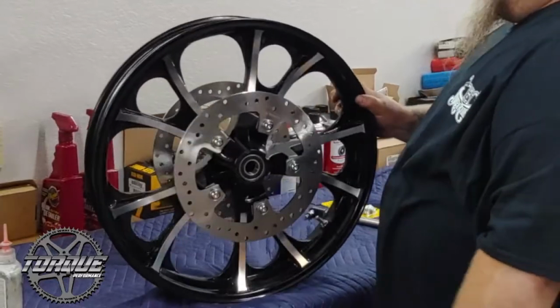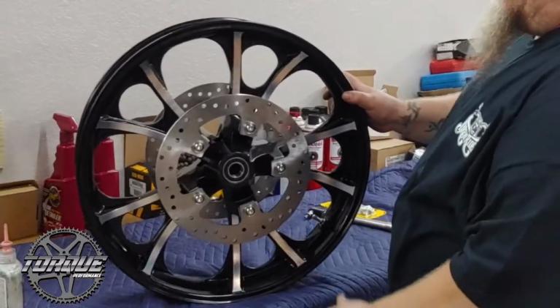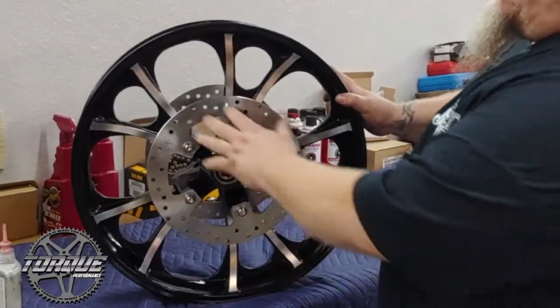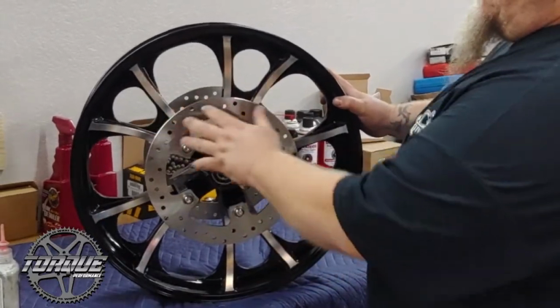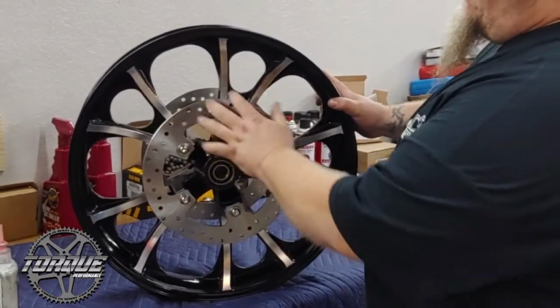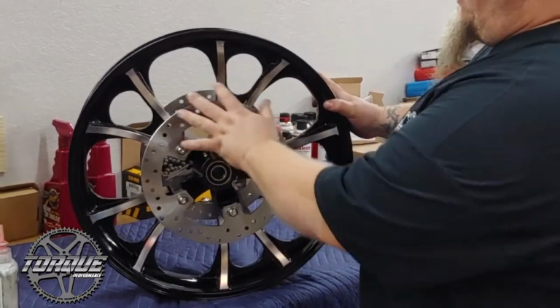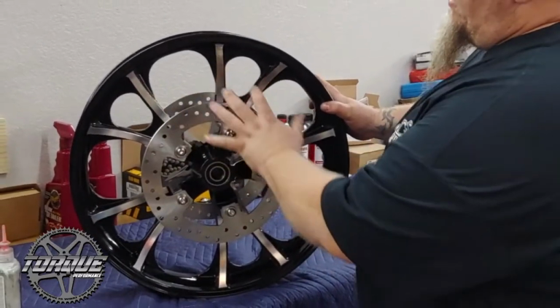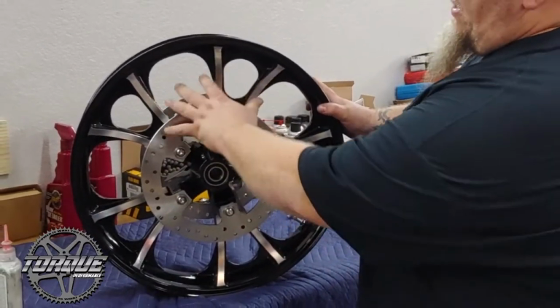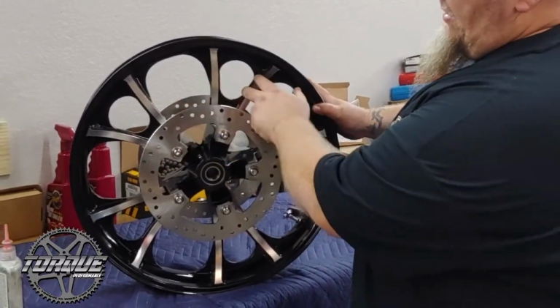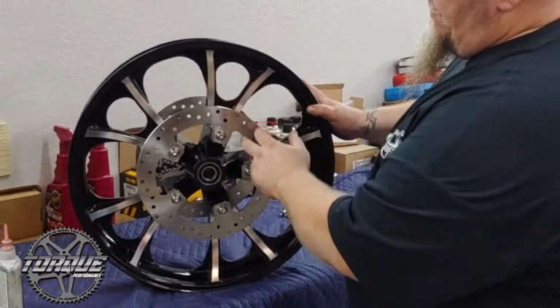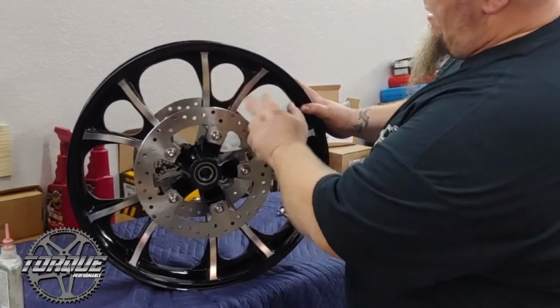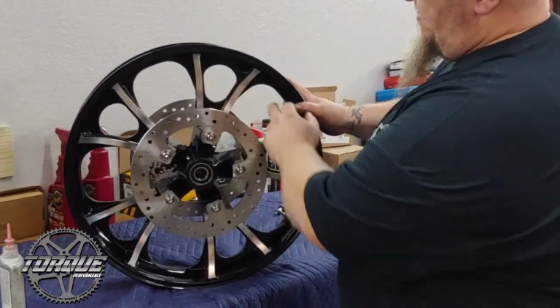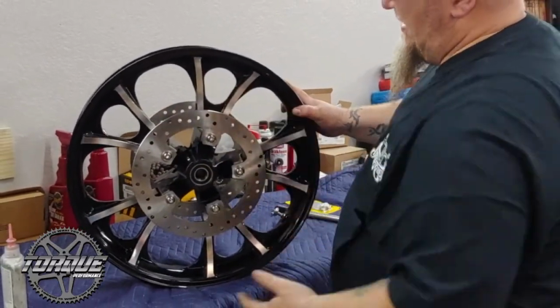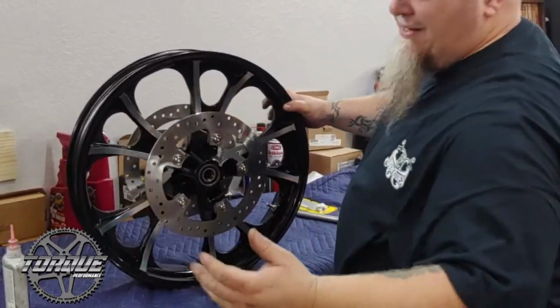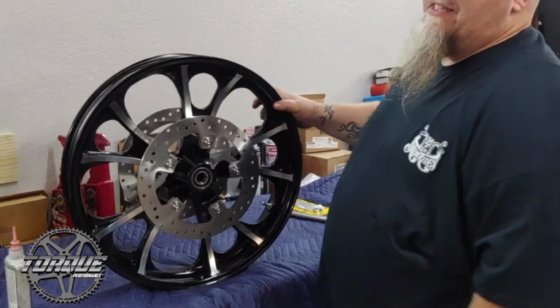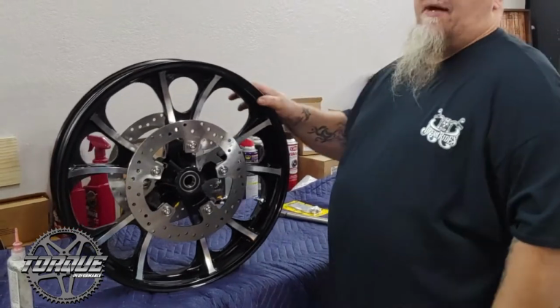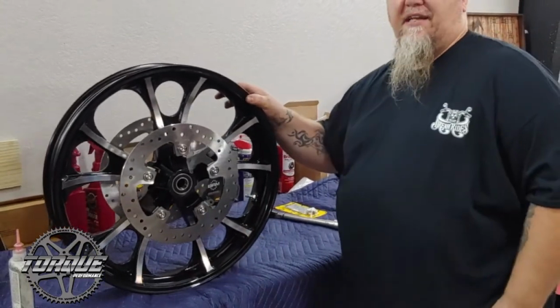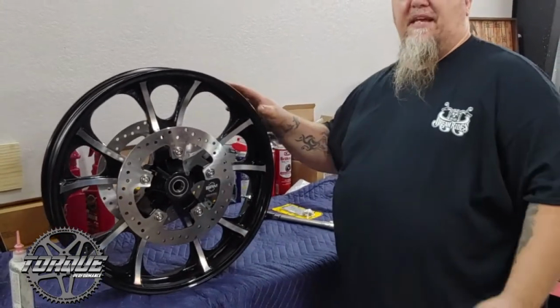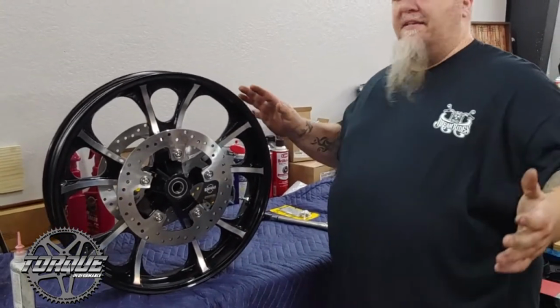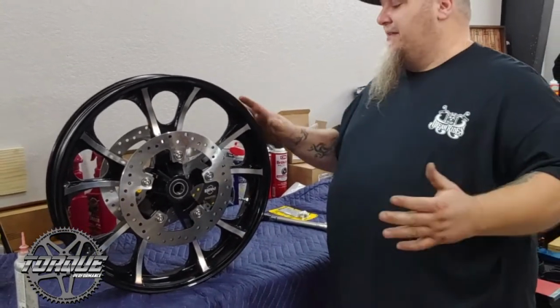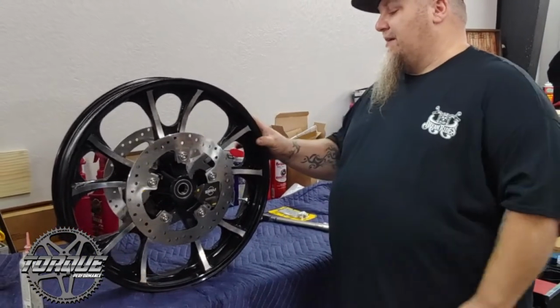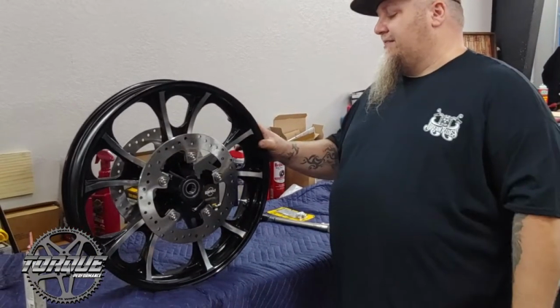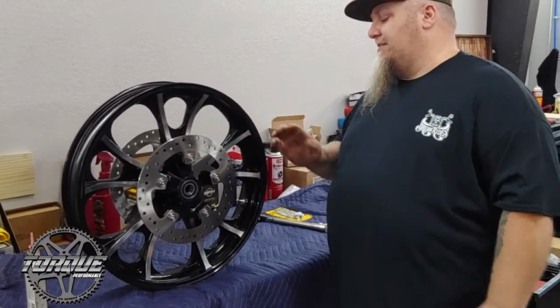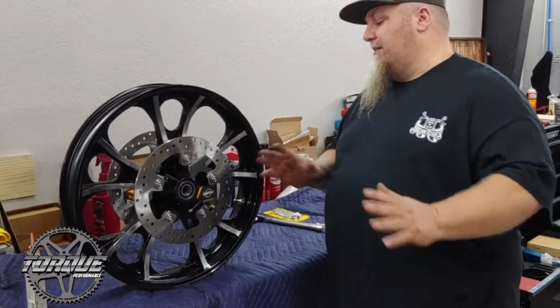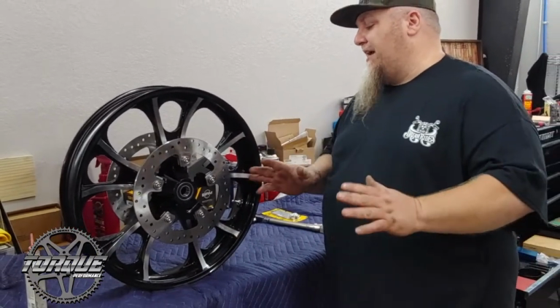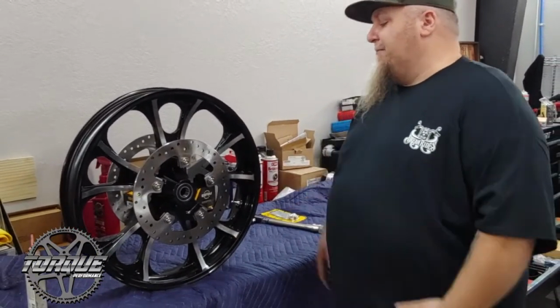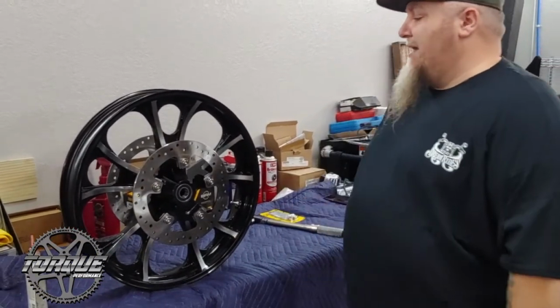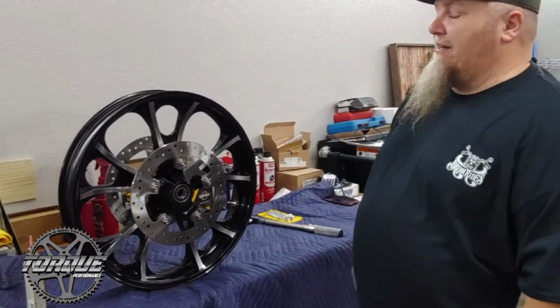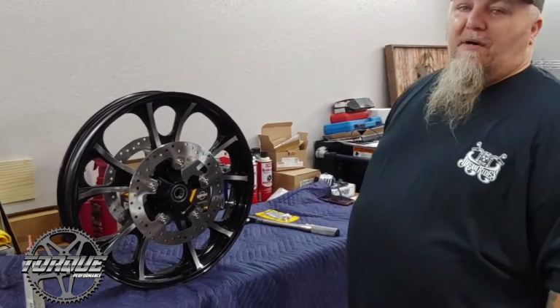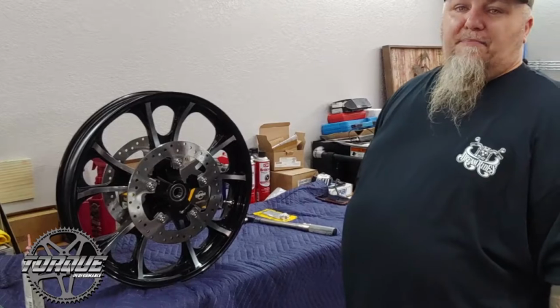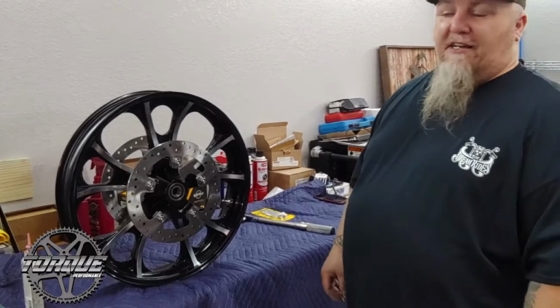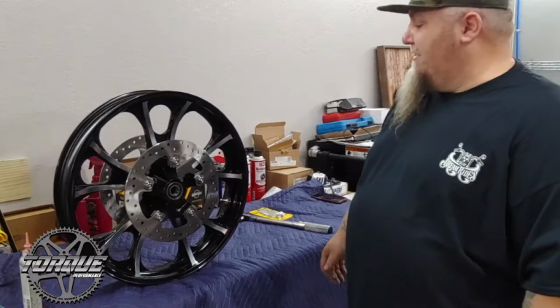Whenever possible, you want to clock your brake rotors so they all line up the same on both sides — just a habit I like to be in. Next, we're going to get this wheel on the bike, get her mocked up, and see how she goes.